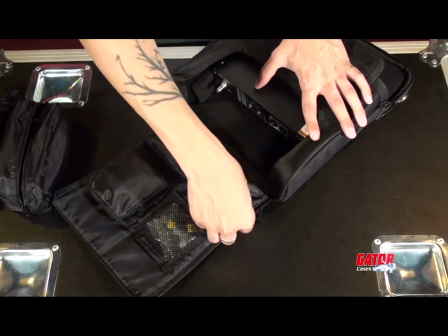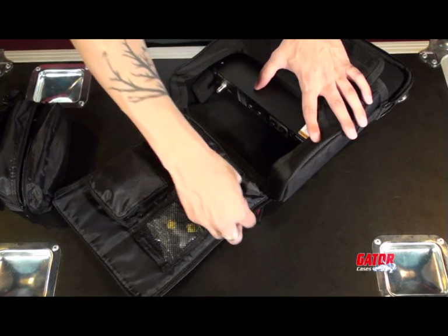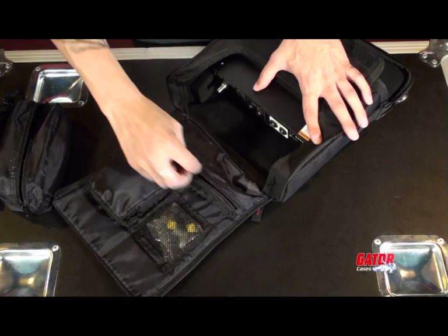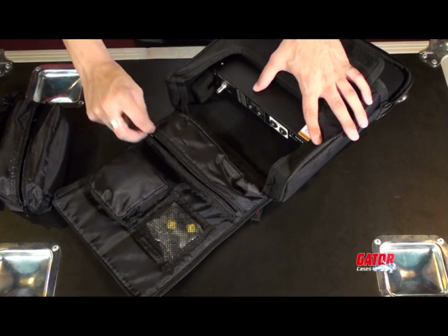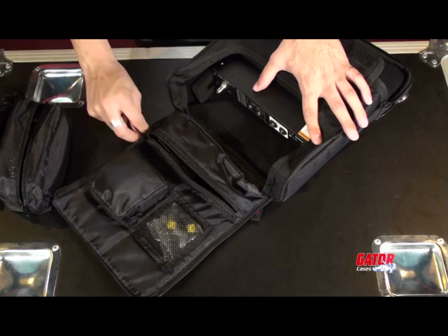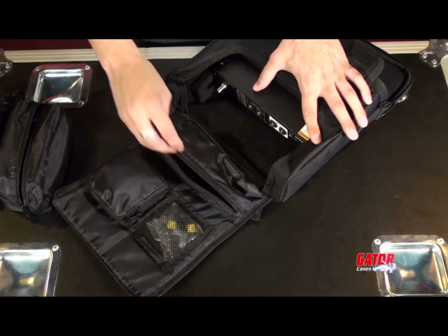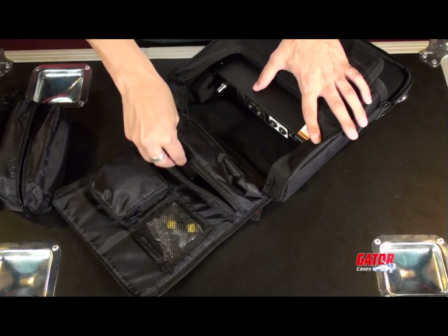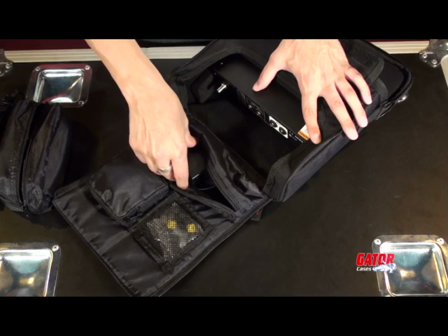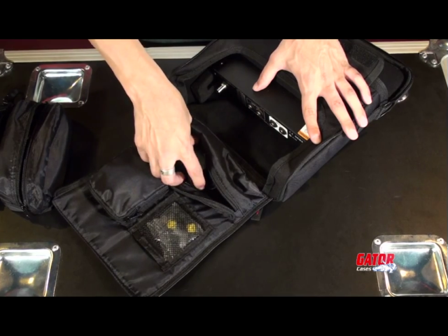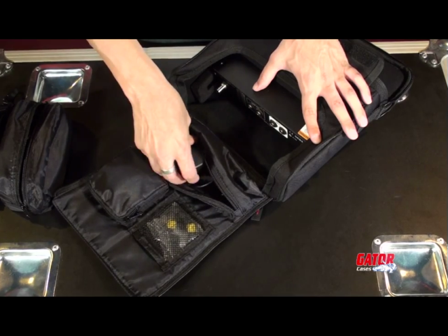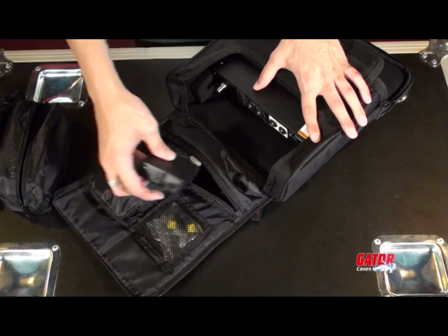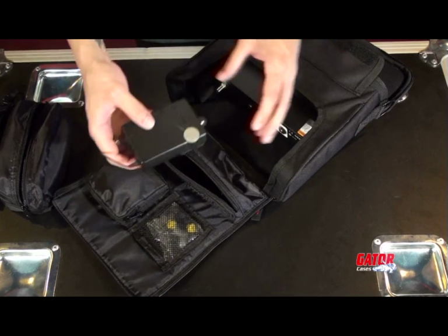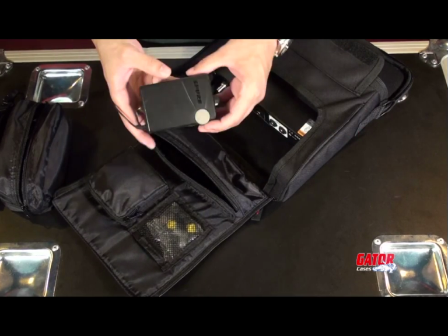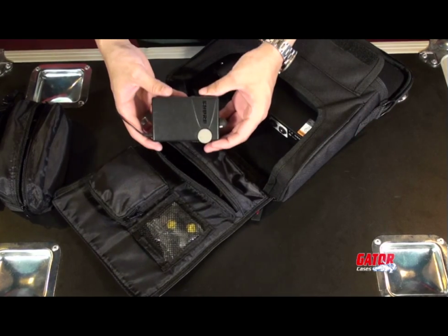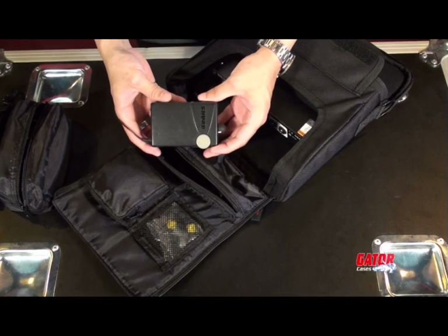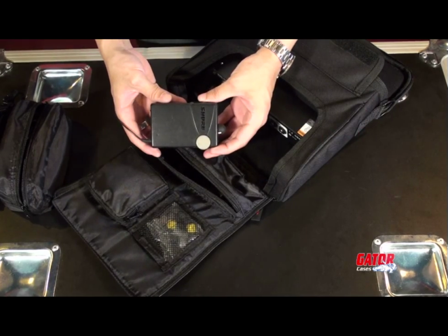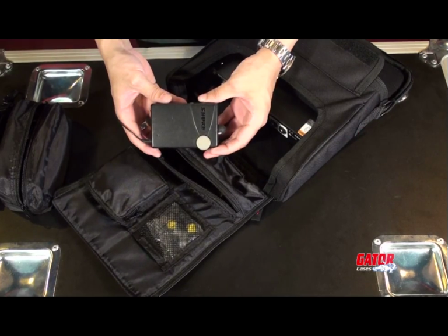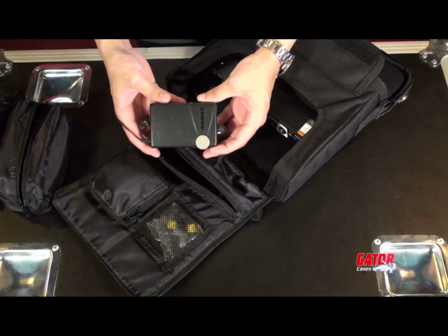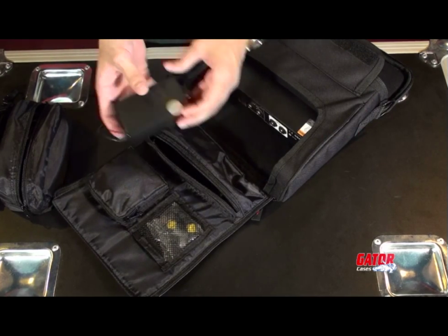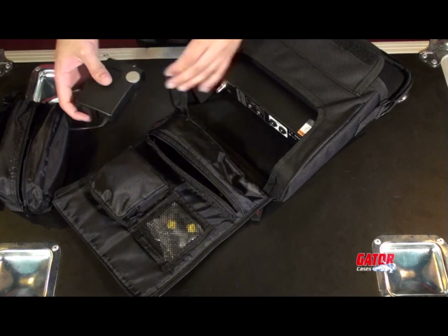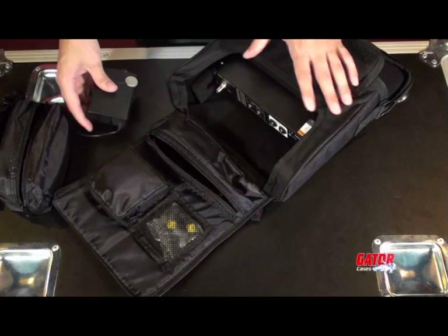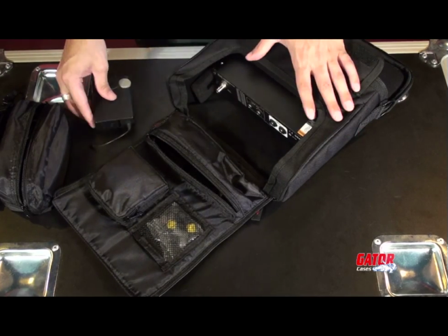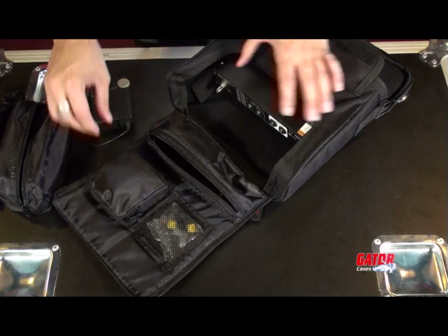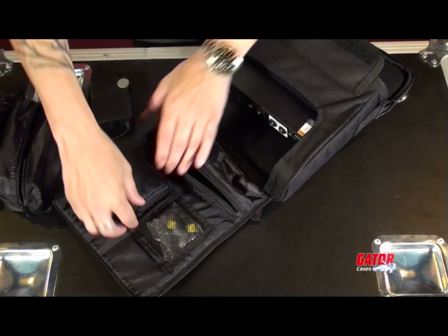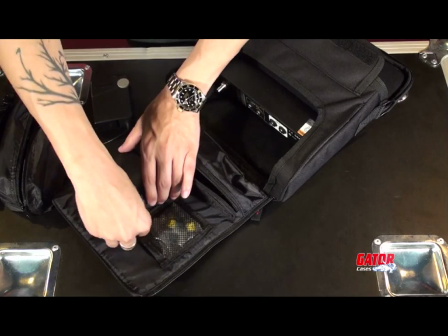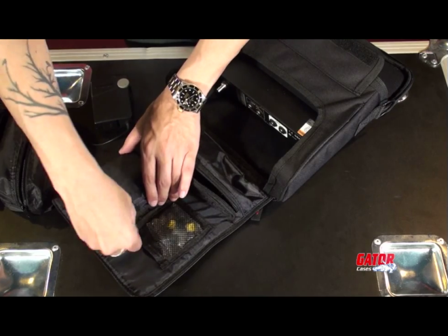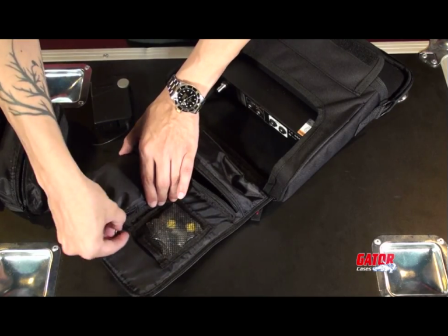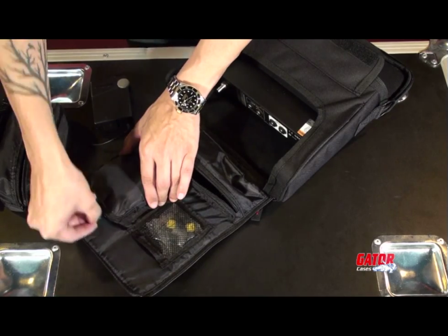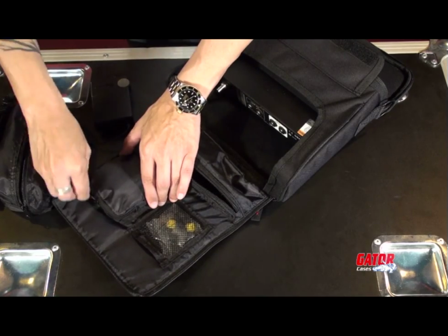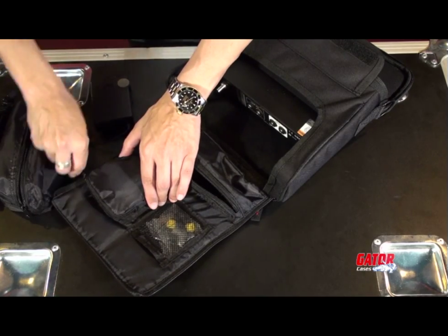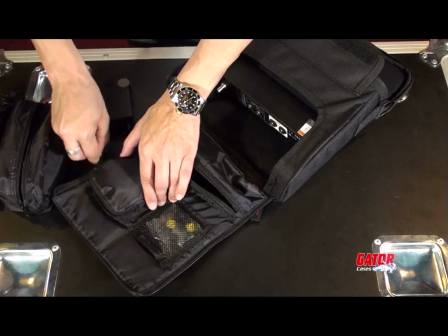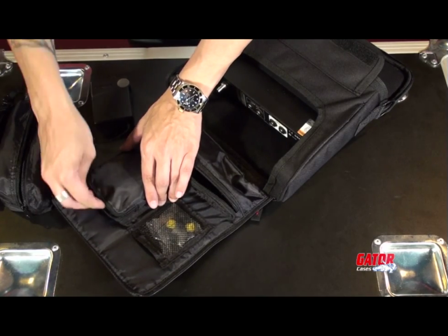Interior storage pockets make room for all the essentials: transmitter, earbuds, receiver body pack, and power supply.